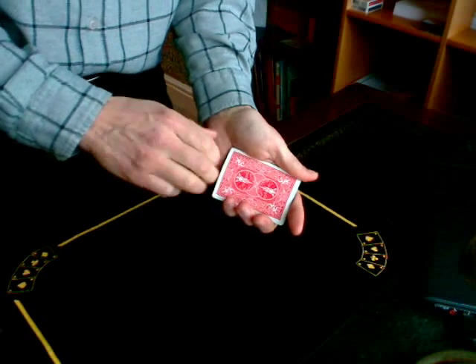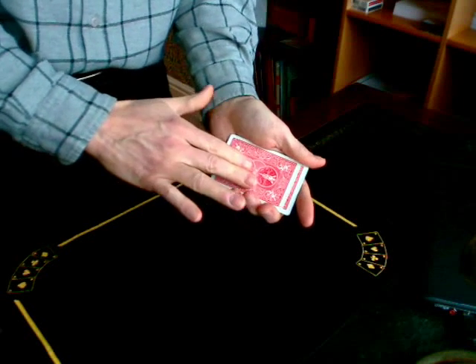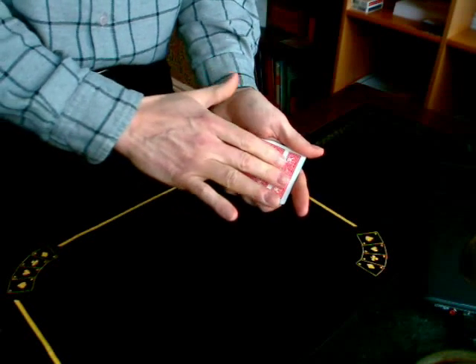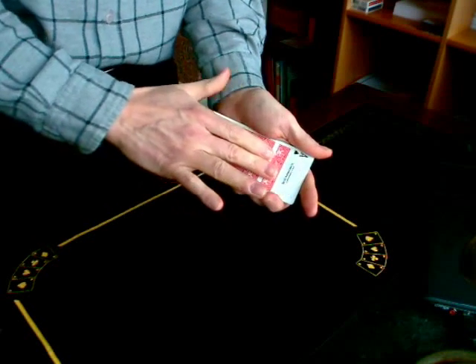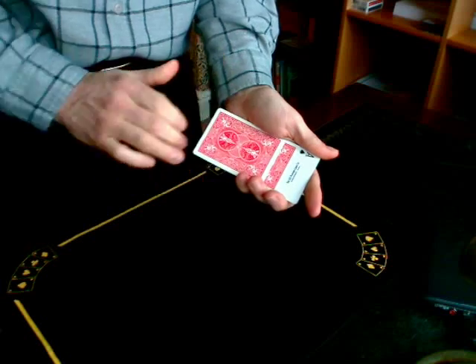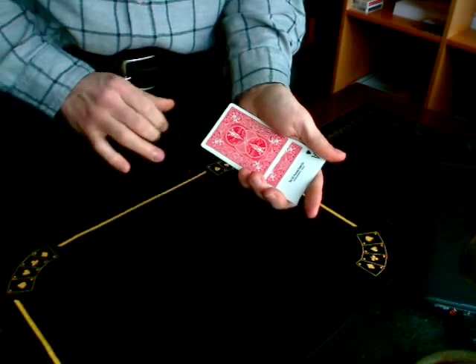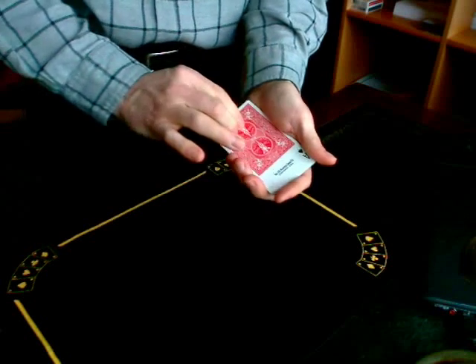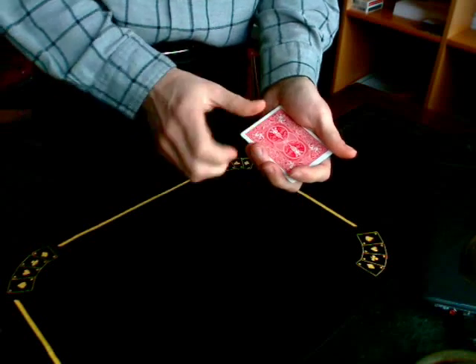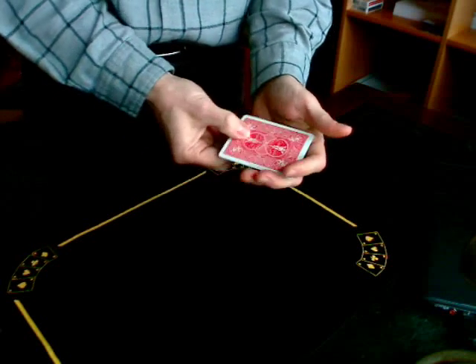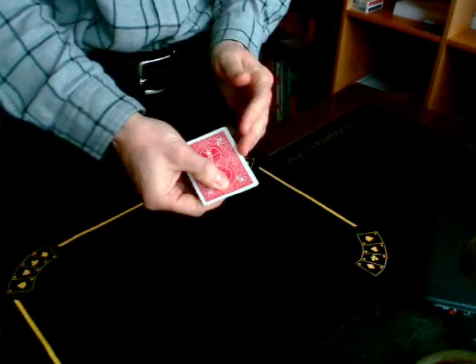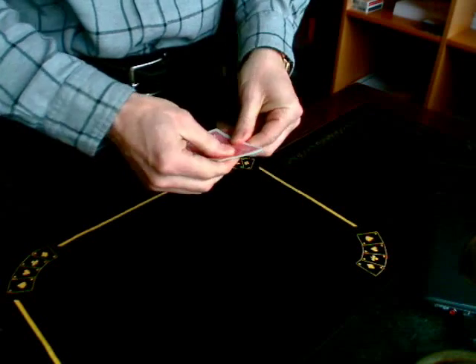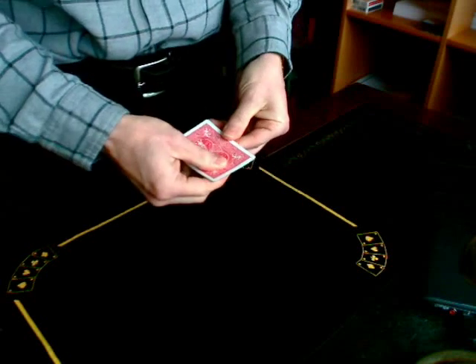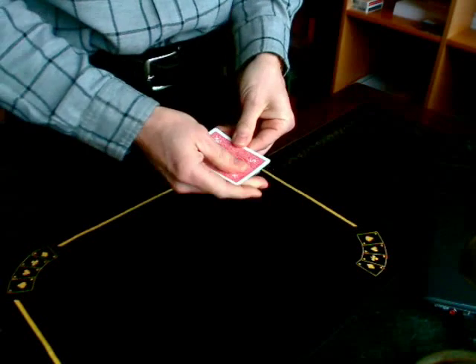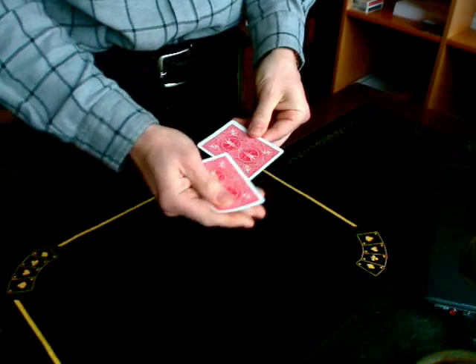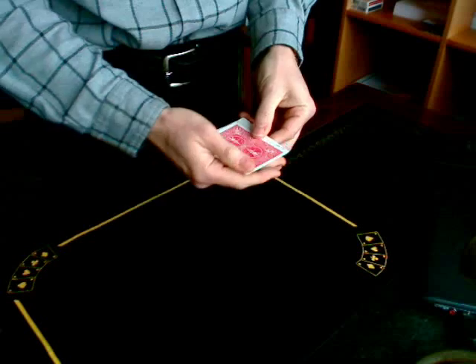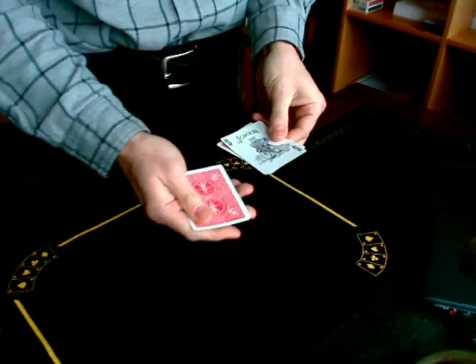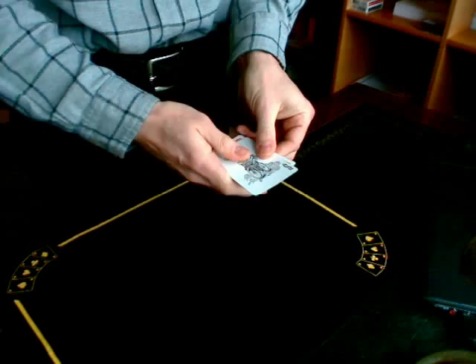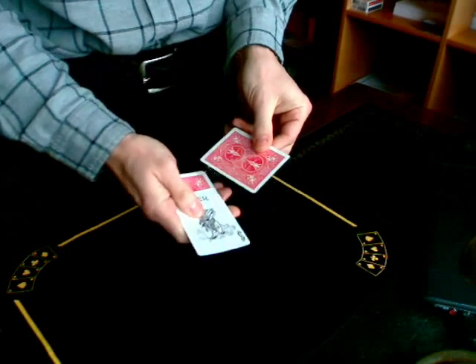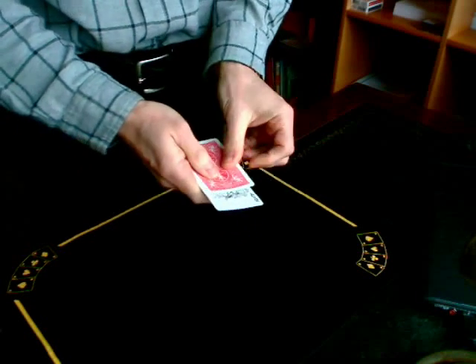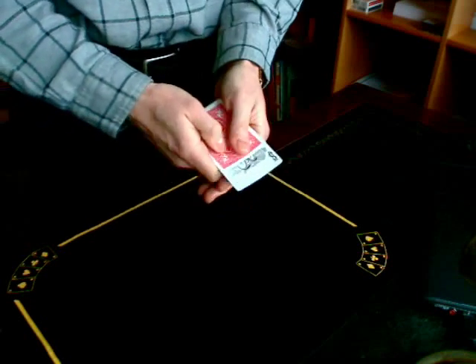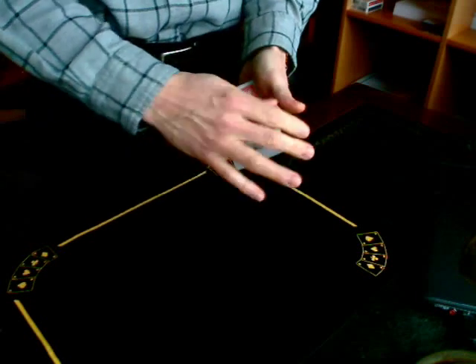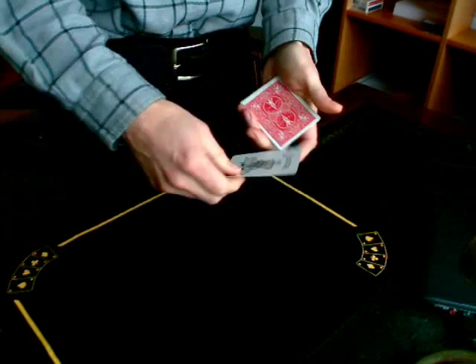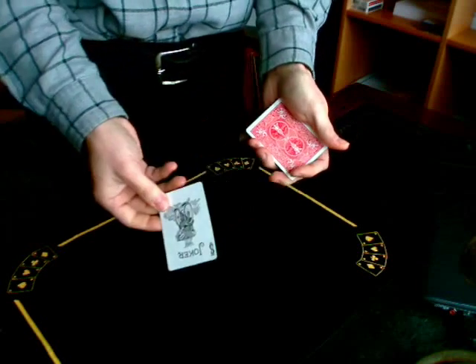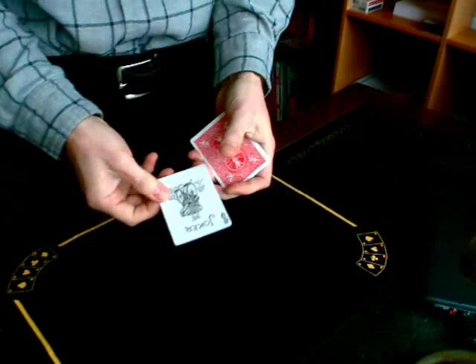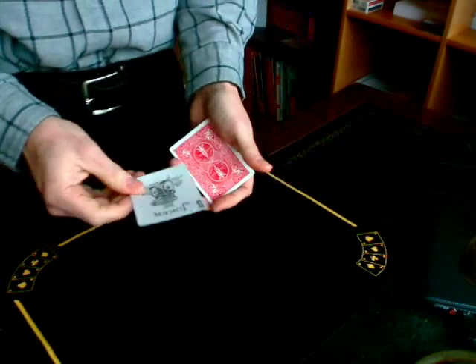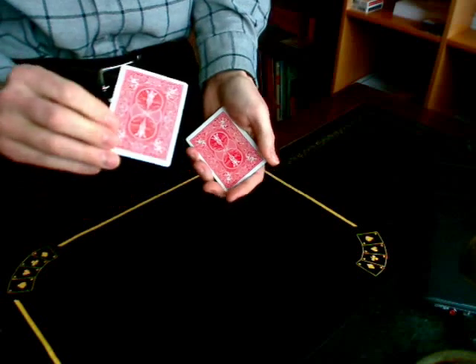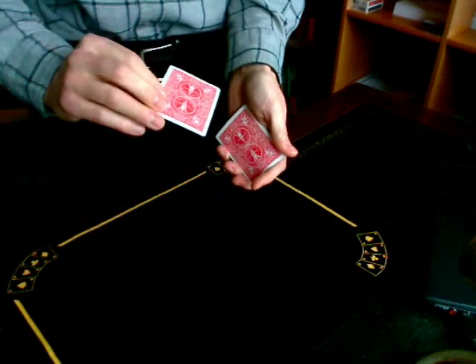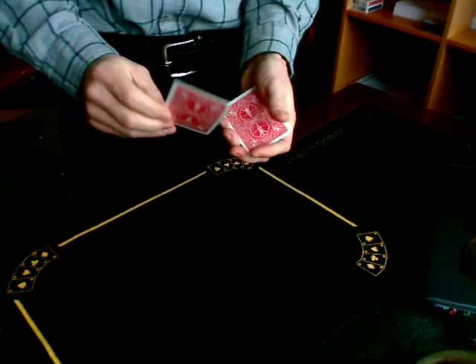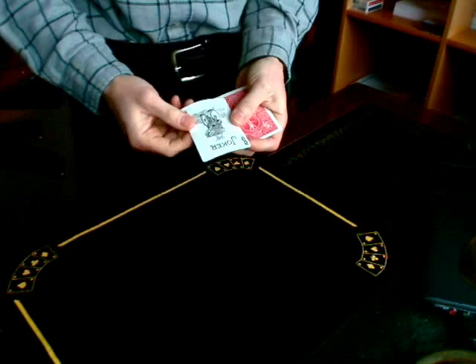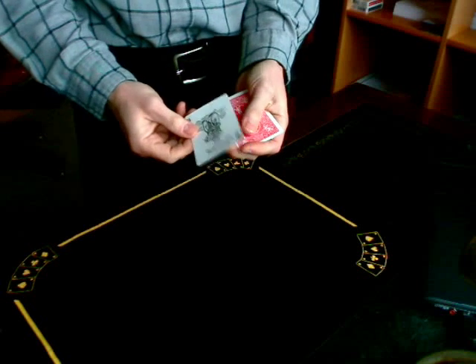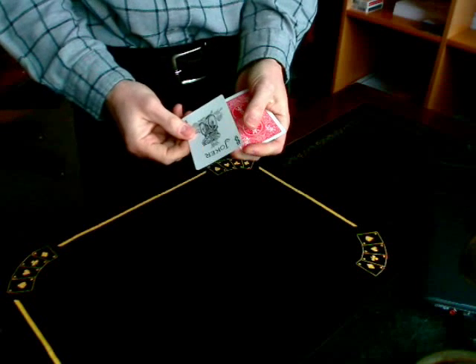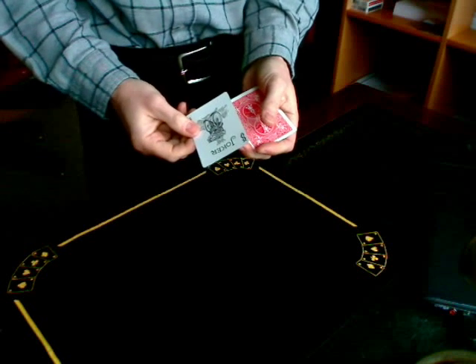The Ace of Spades is now face up, and it's easy to see. However, using sleight of hand — a twist and a snap — and the Ace disappears and is replaced by the joker. With sleight of hand like this, in a gaming situation, you really wouldn't stand a chance.